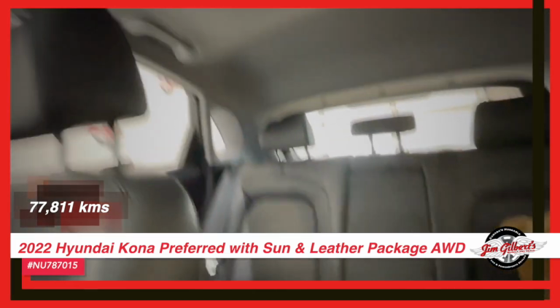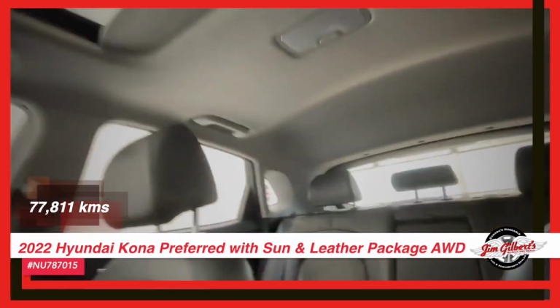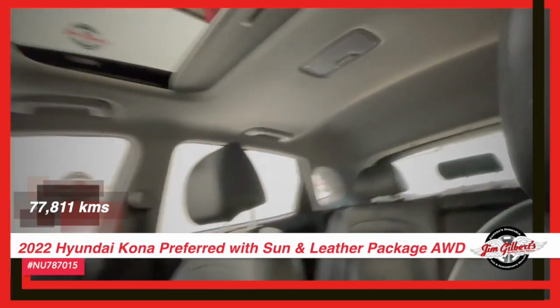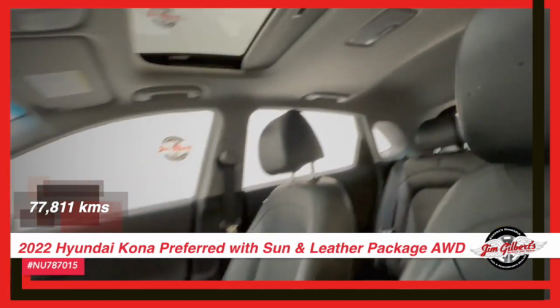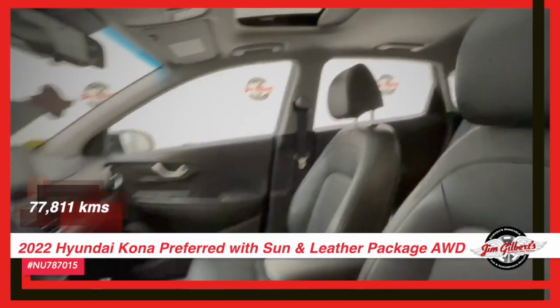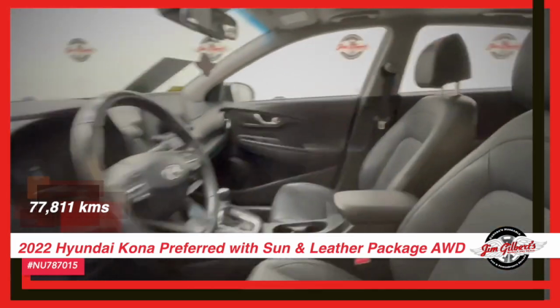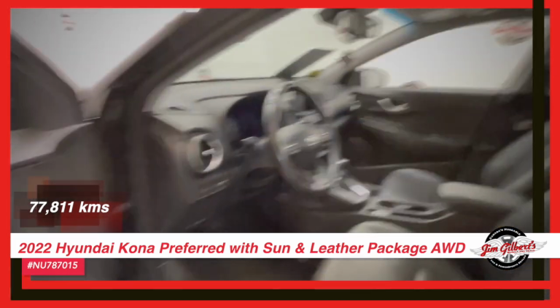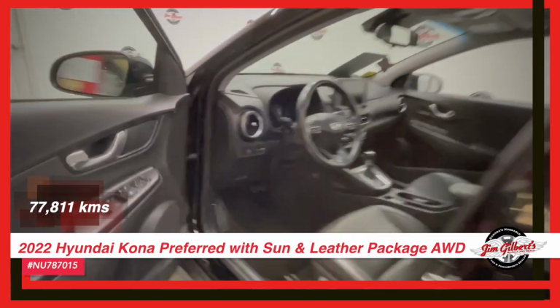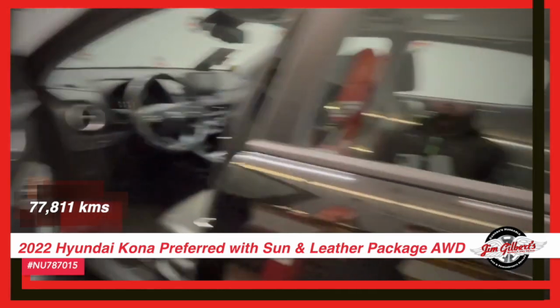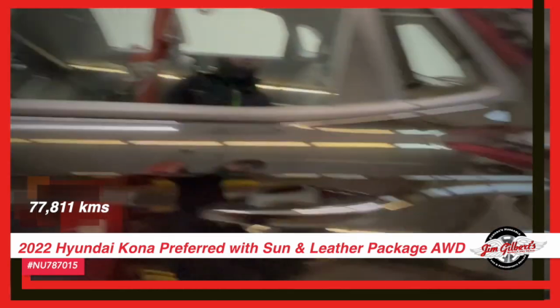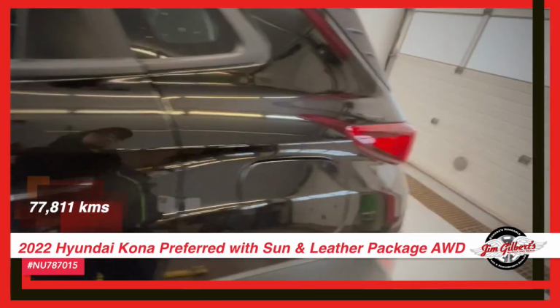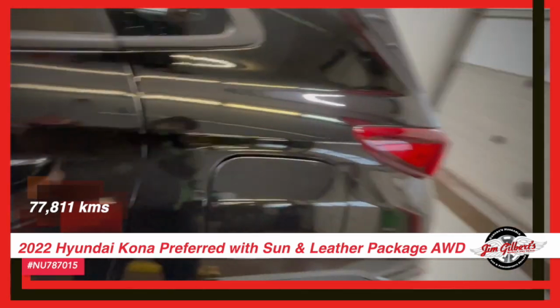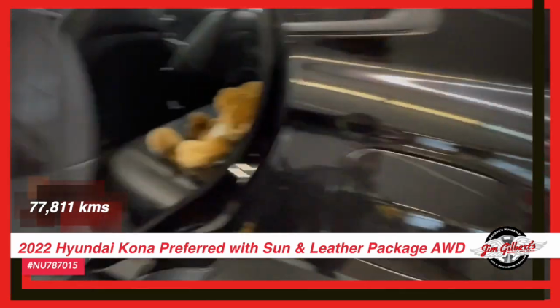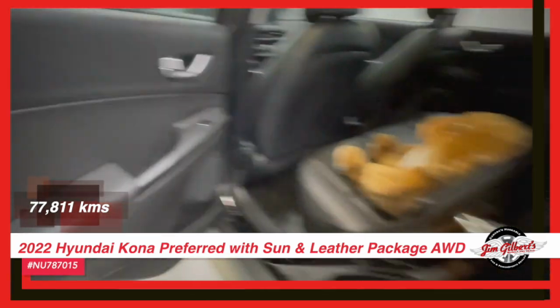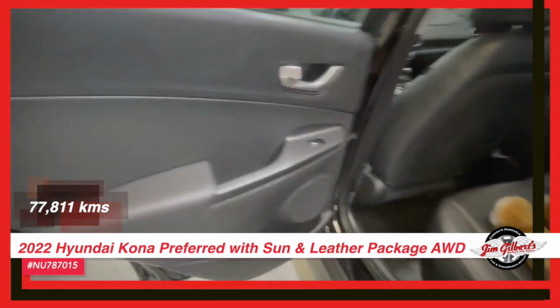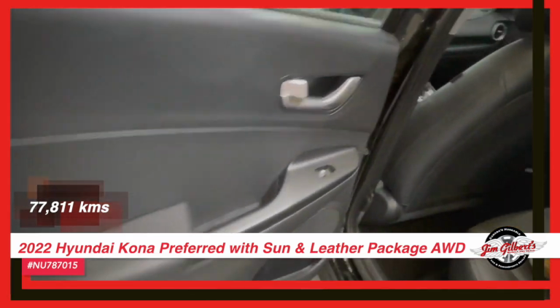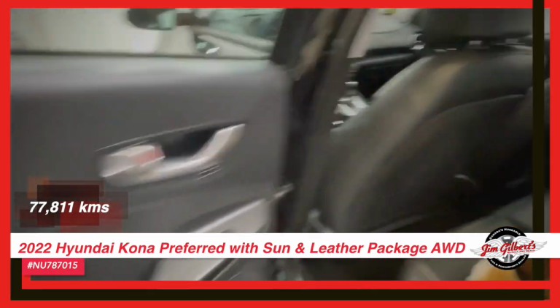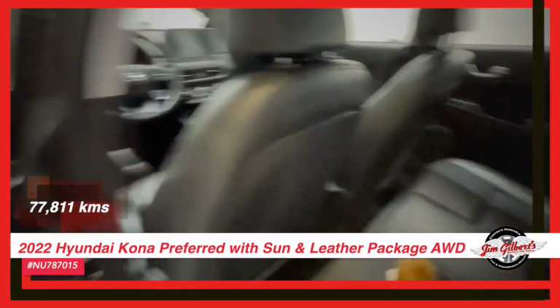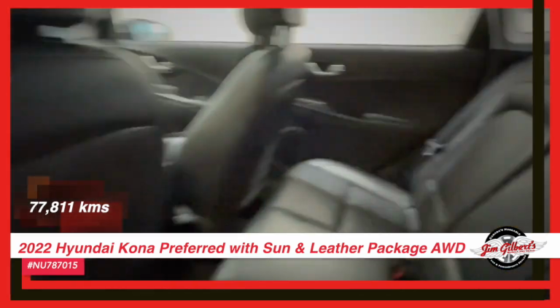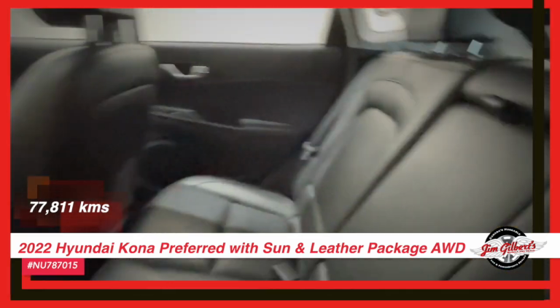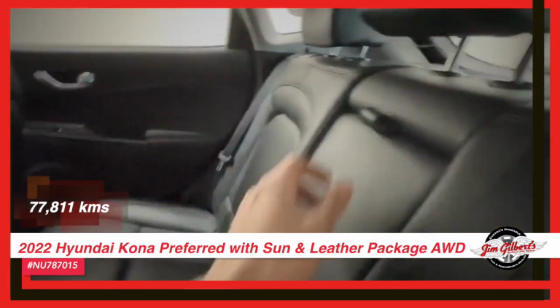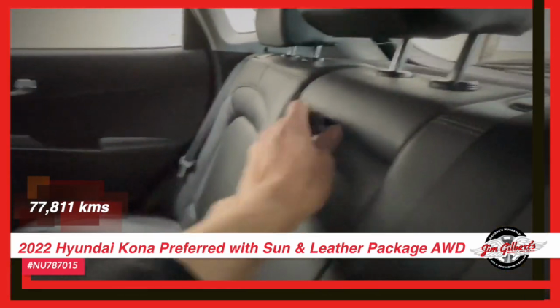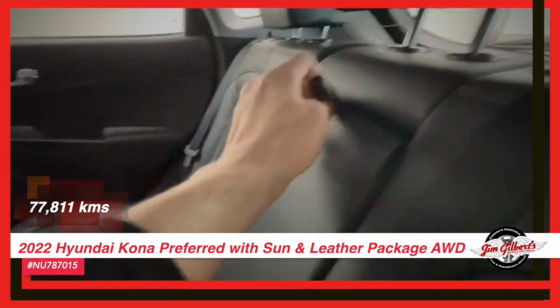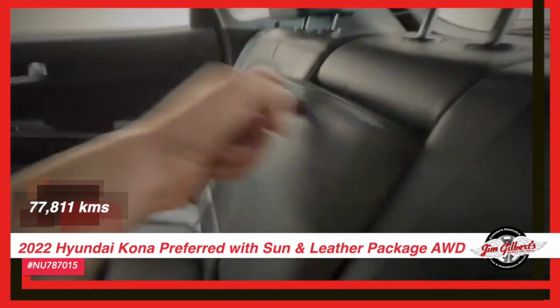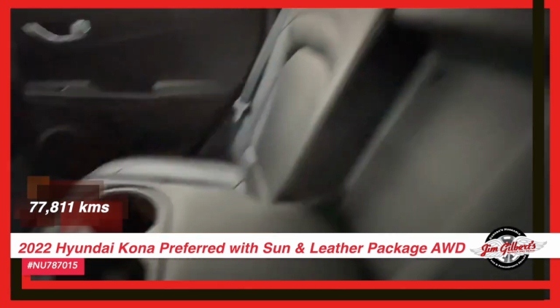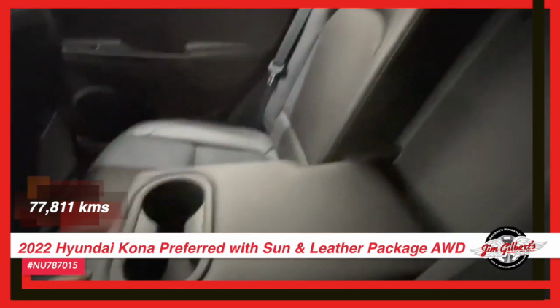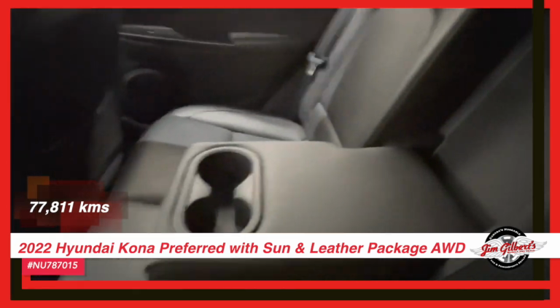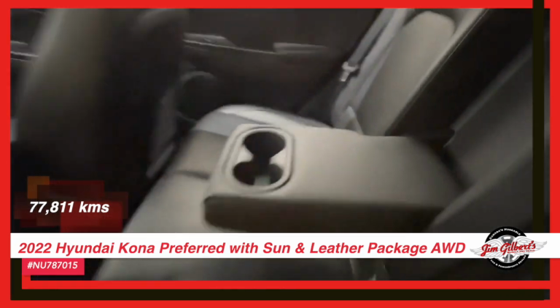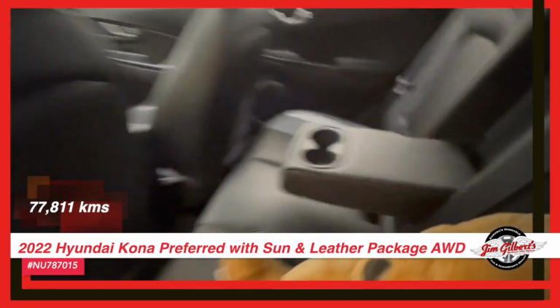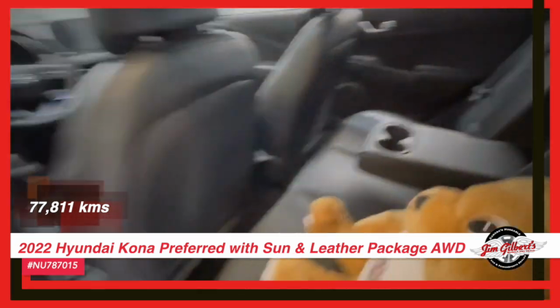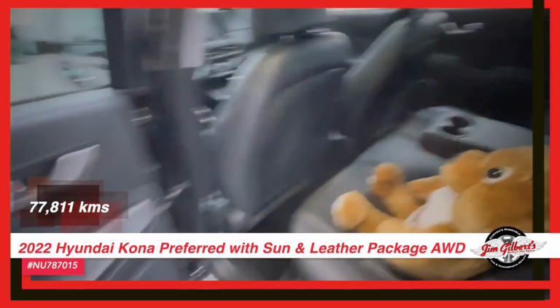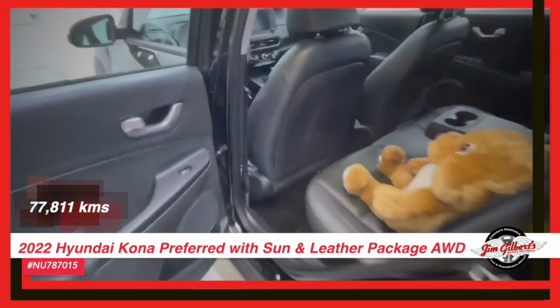To top it off, you get the factory warranty, plus our 12-month huggable guarantee. Now that's what we call an unbeatable deal.